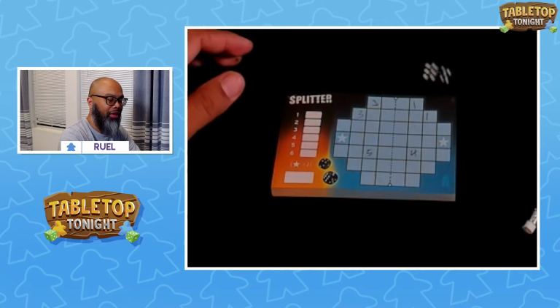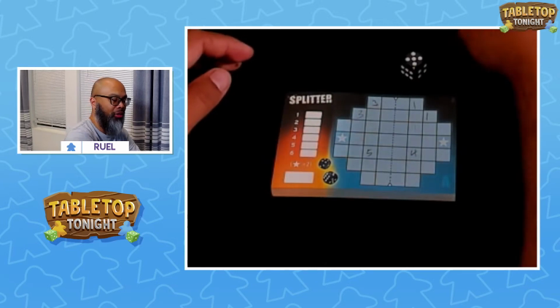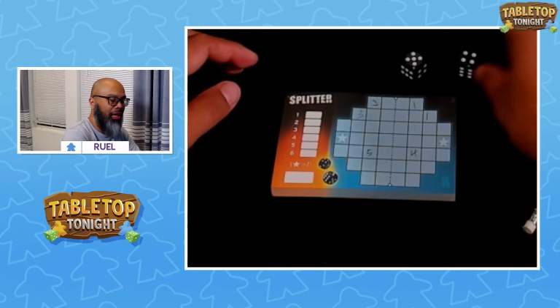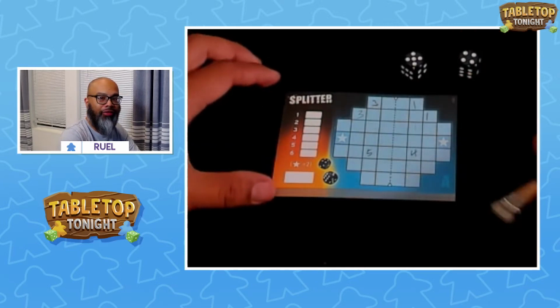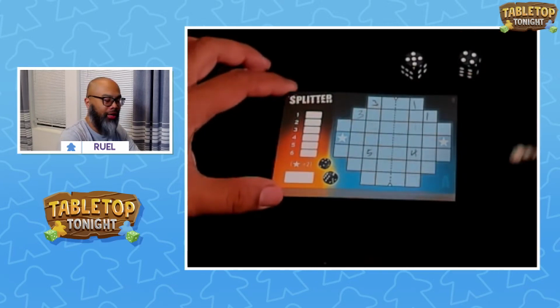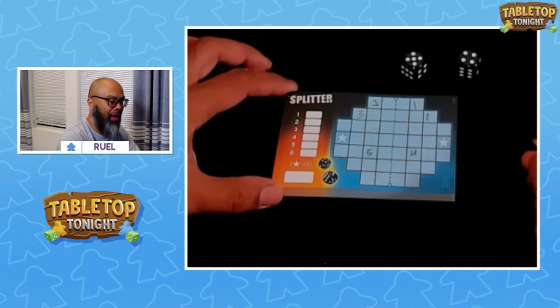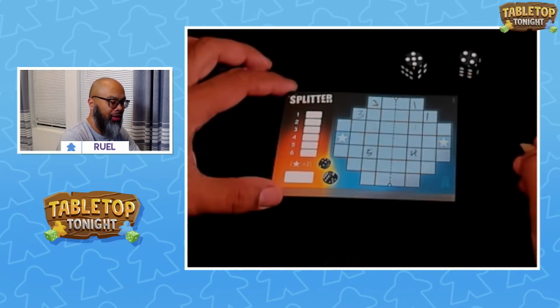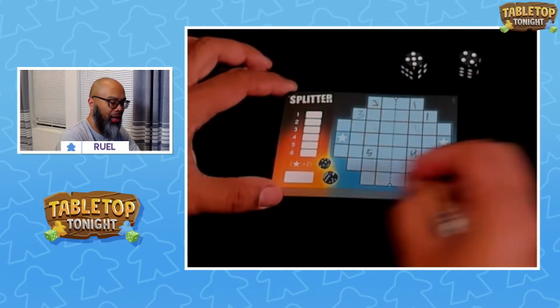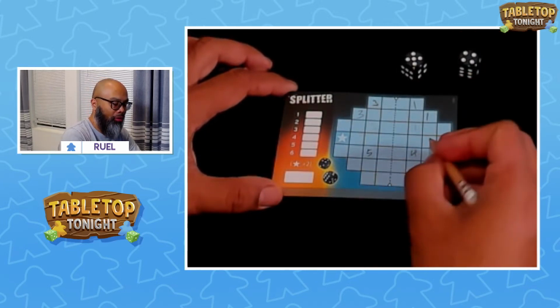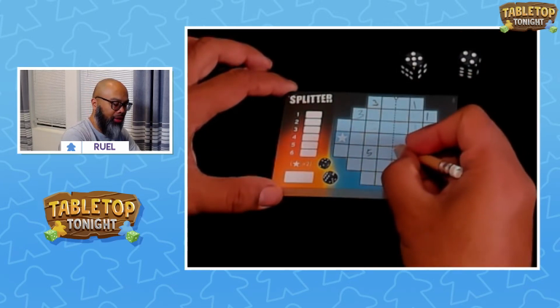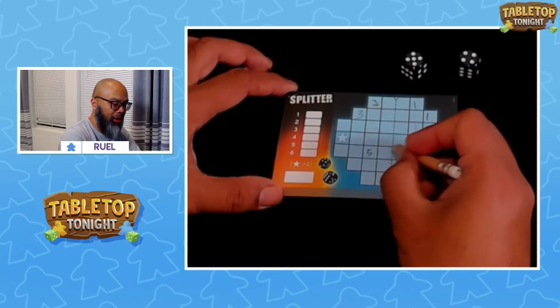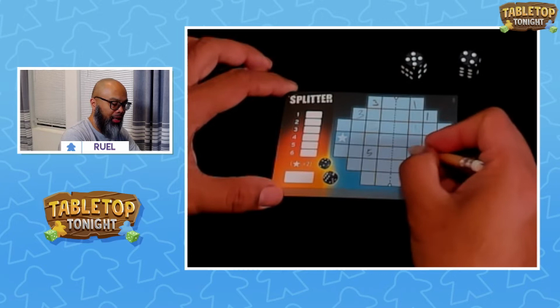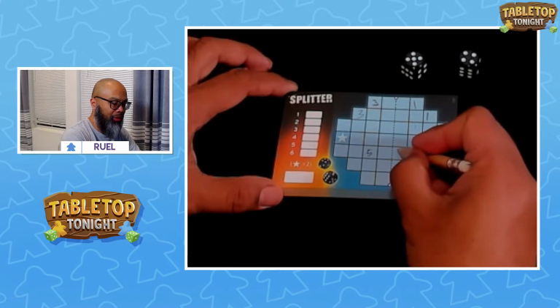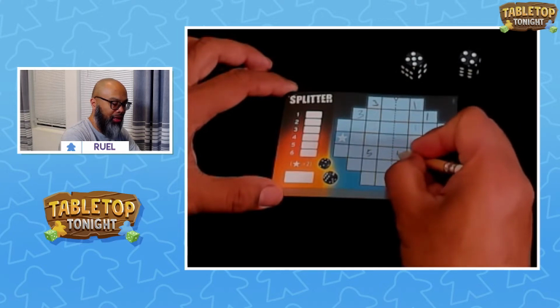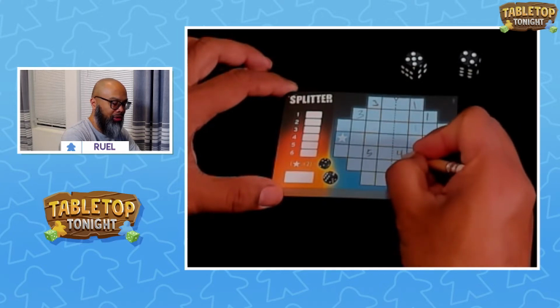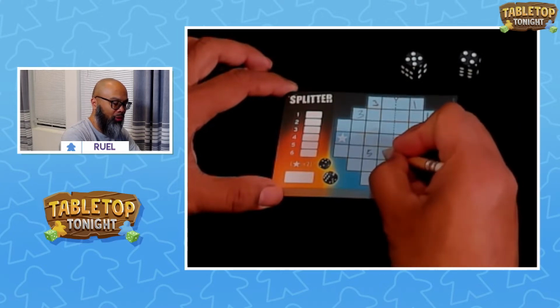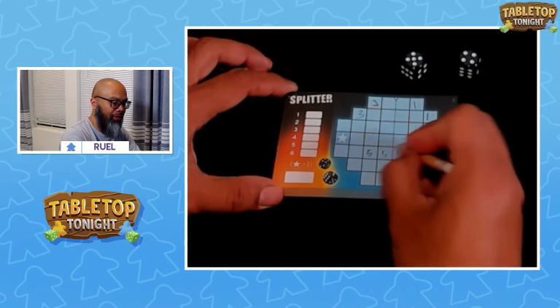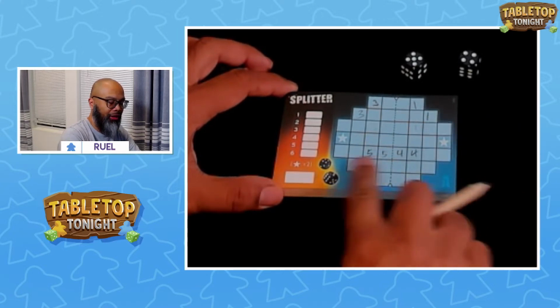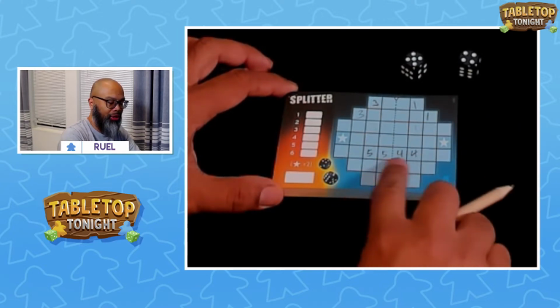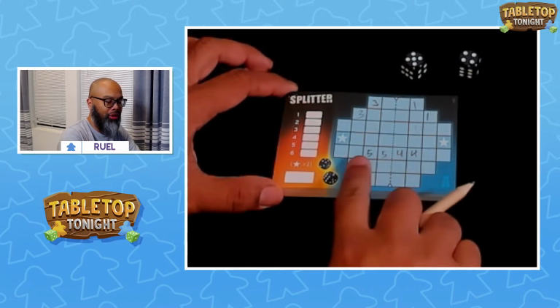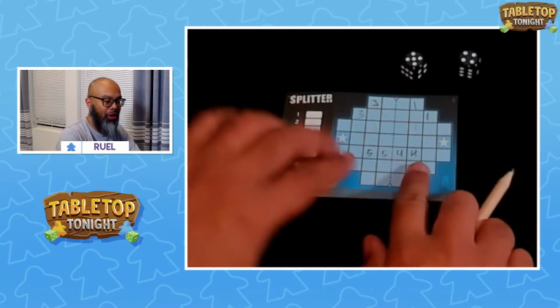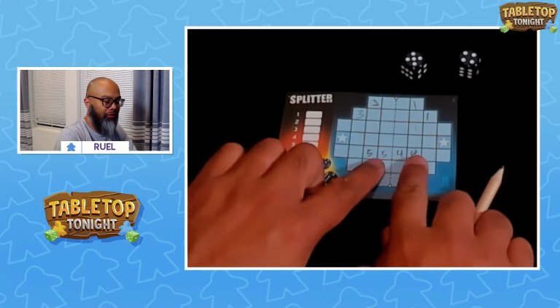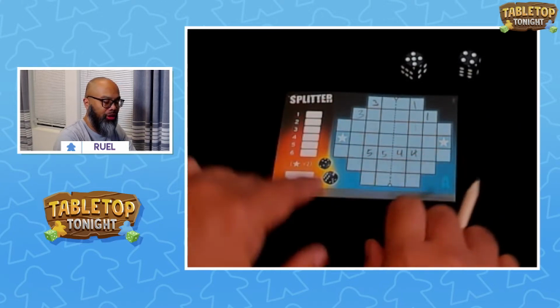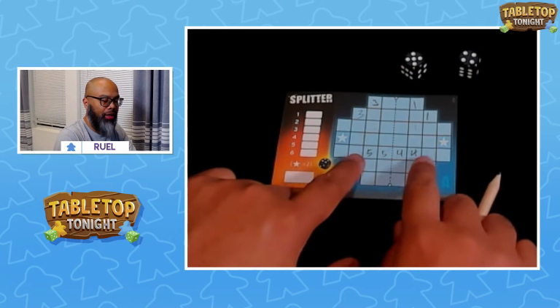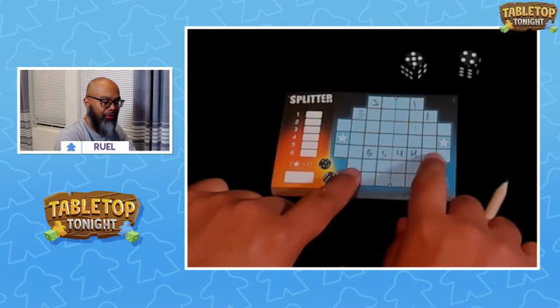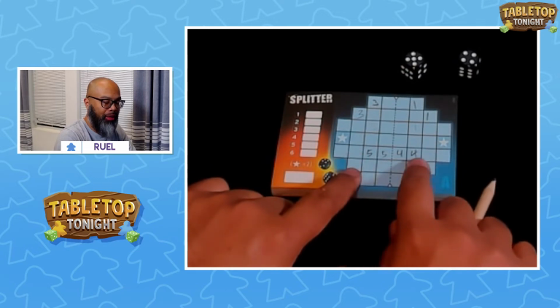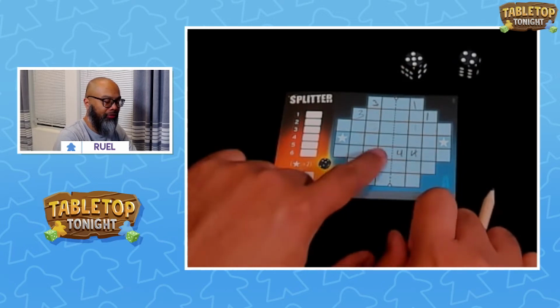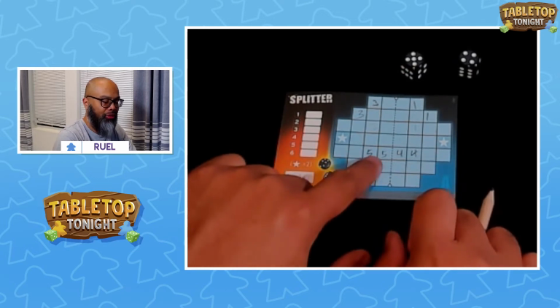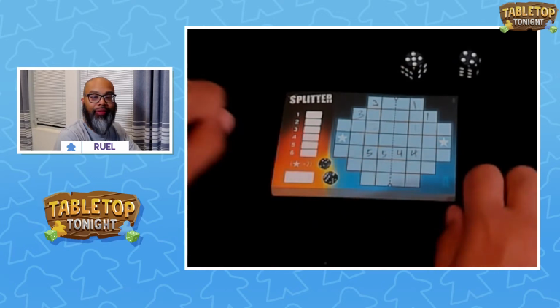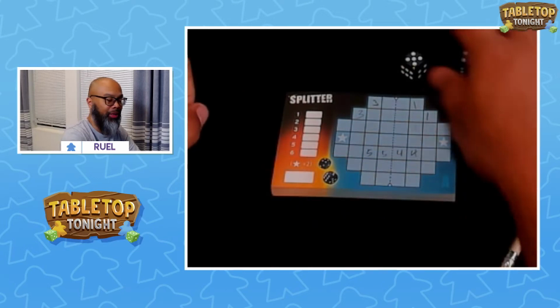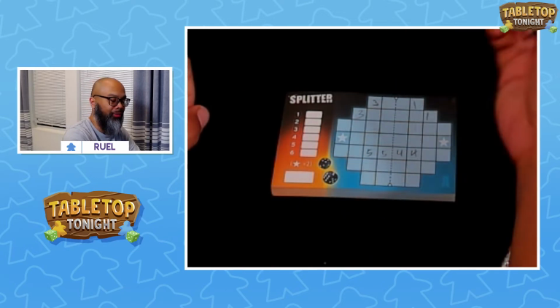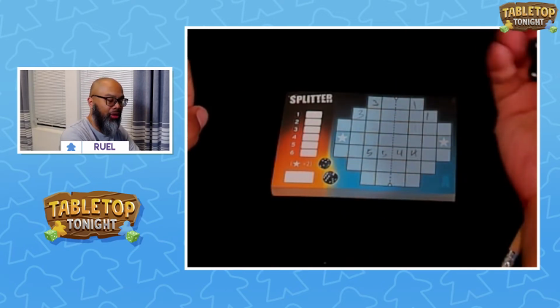Next roll is a 4 and a 5. That's good because I can put those right next to each other — 4 and a 5, symmetrical. So the 4's are going to score if I get 4 of them together, and the 5's will score if I get 5 of them together.